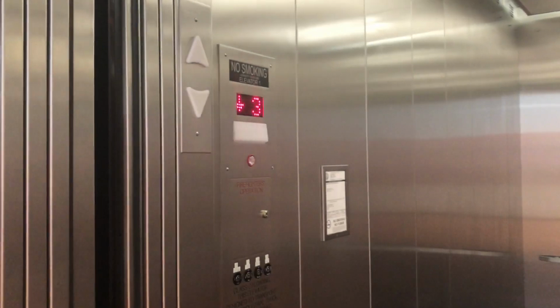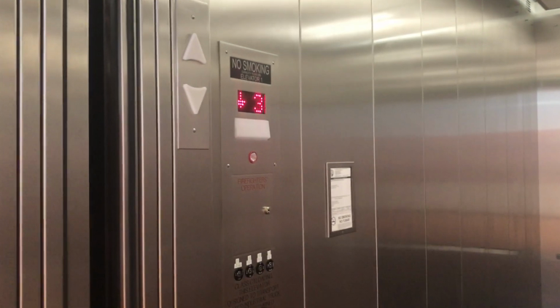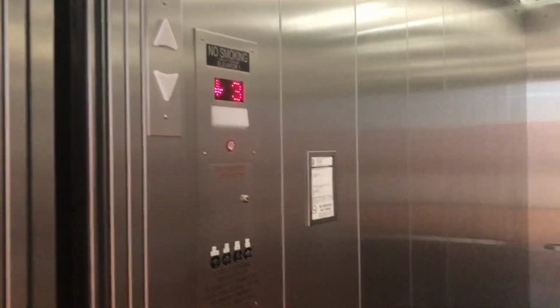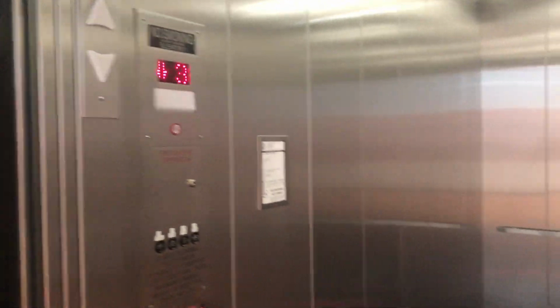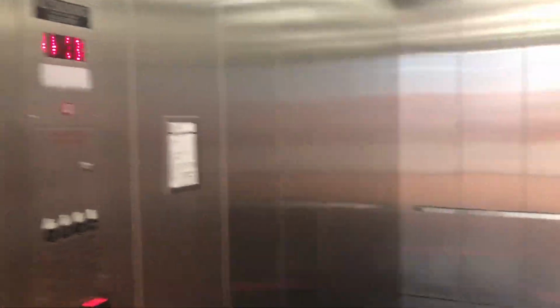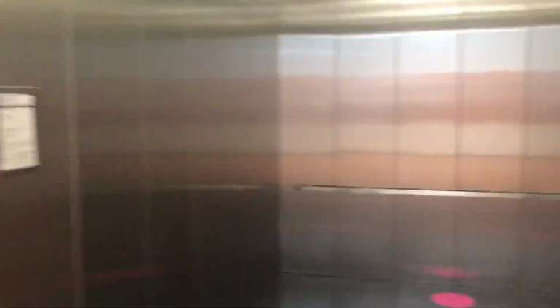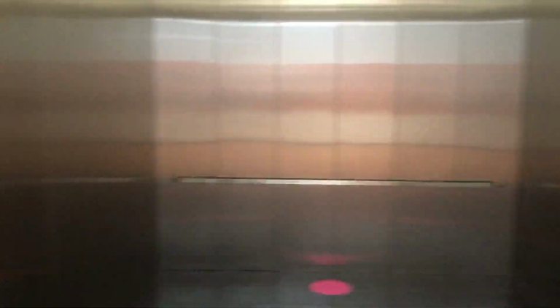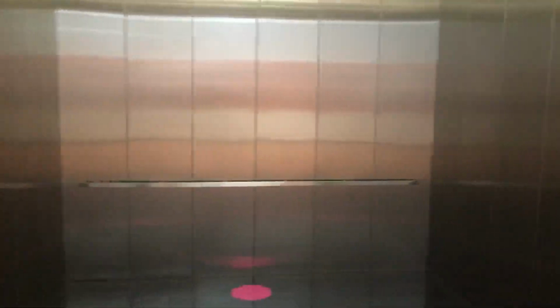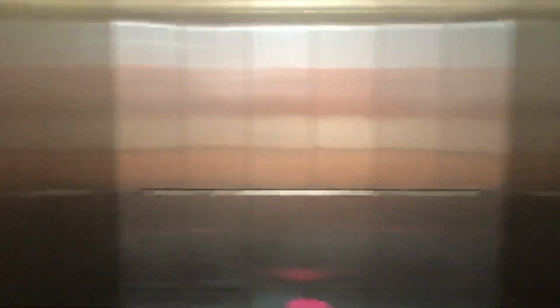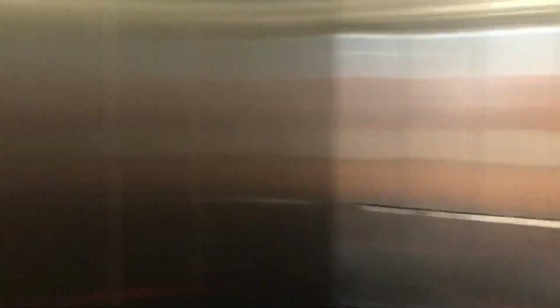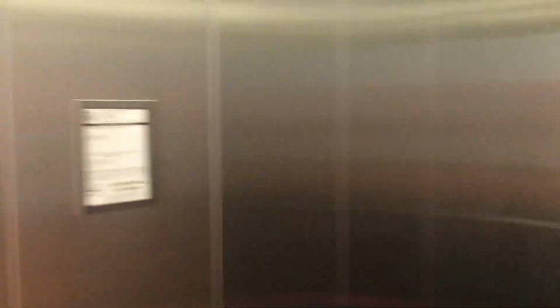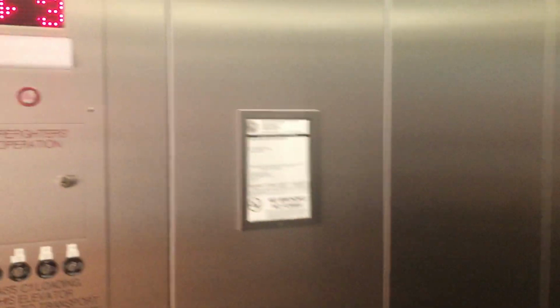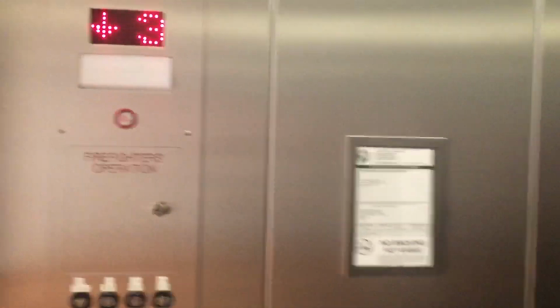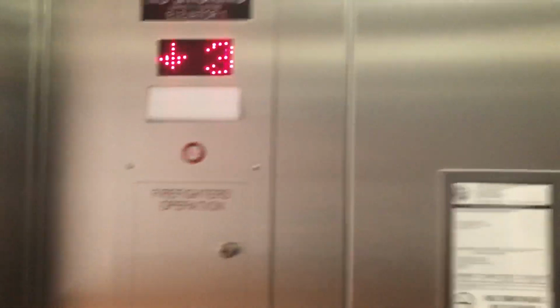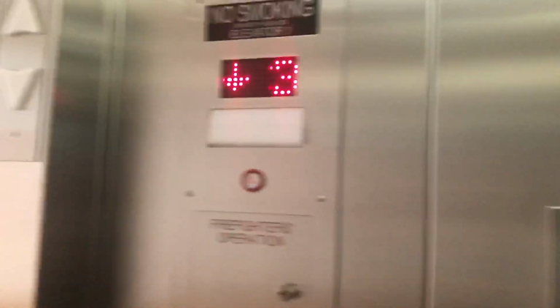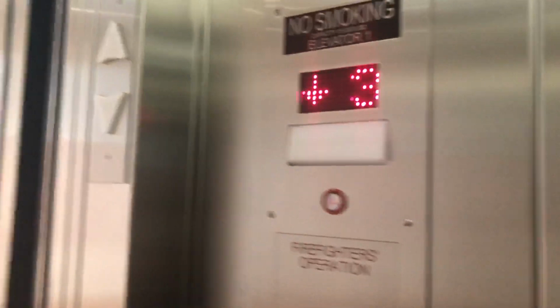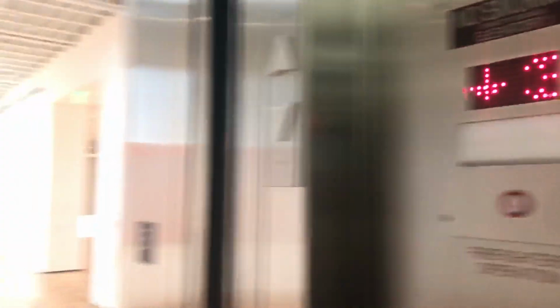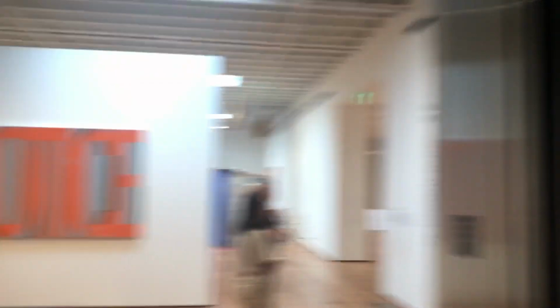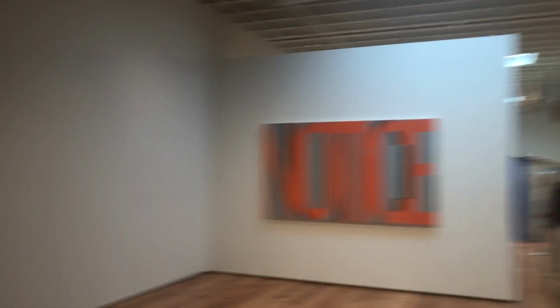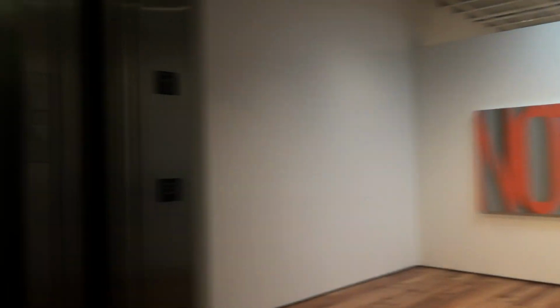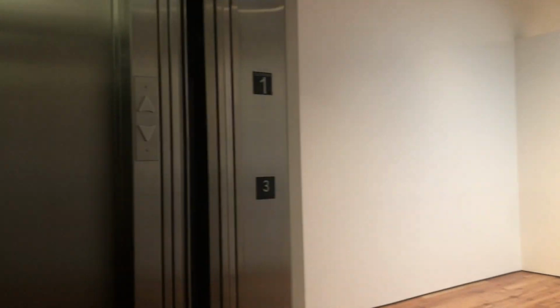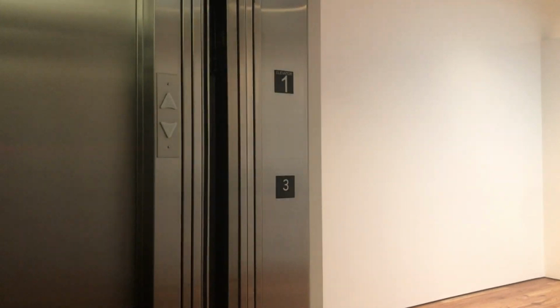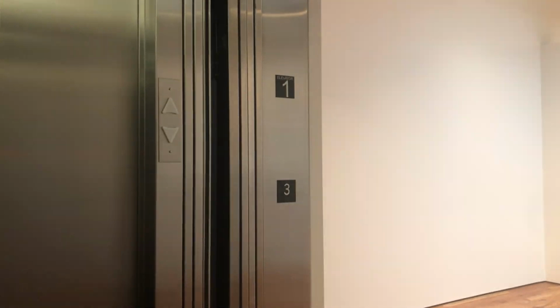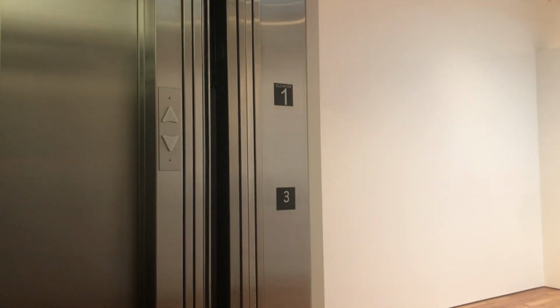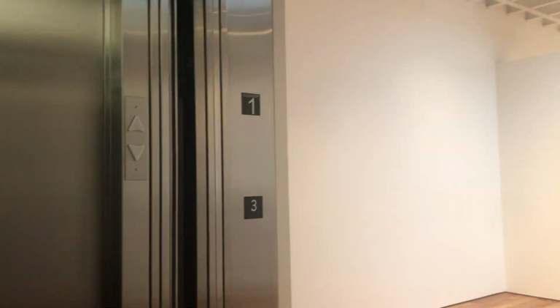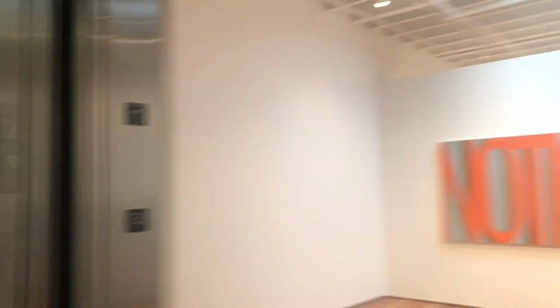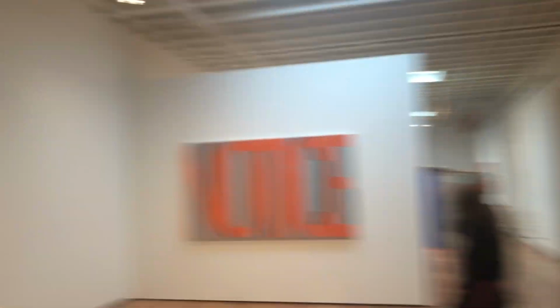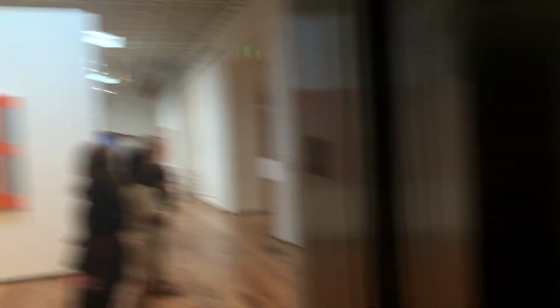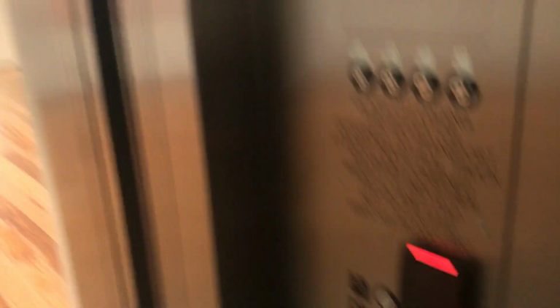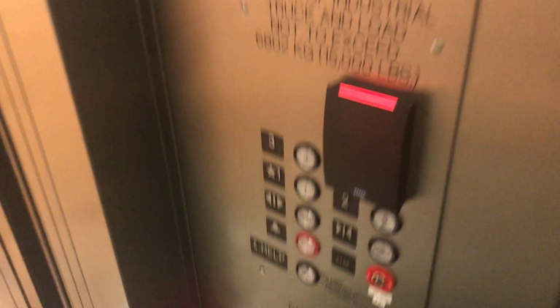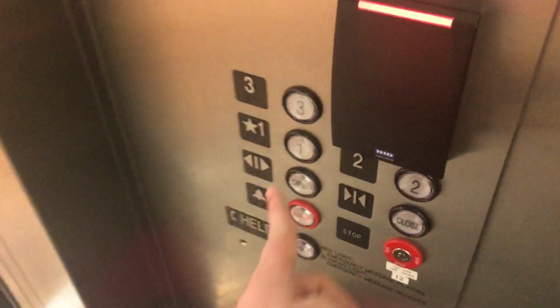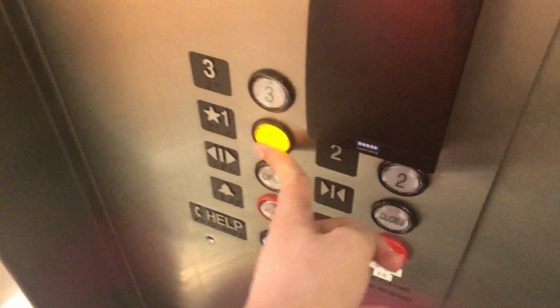Look how large this thing is. One beep for down — typical VMI beep. Lanterns do not work.